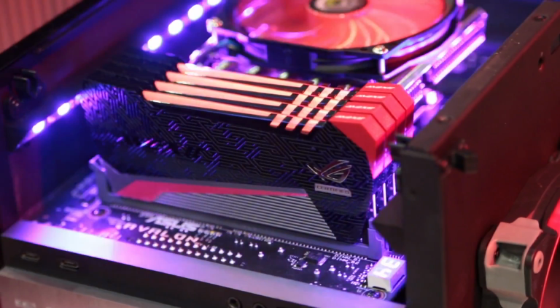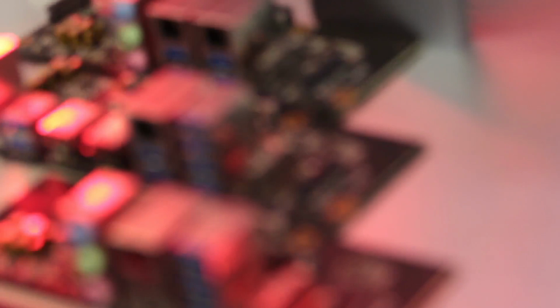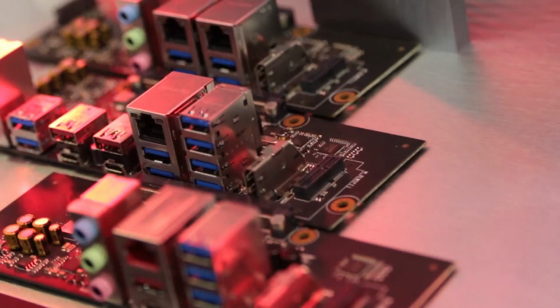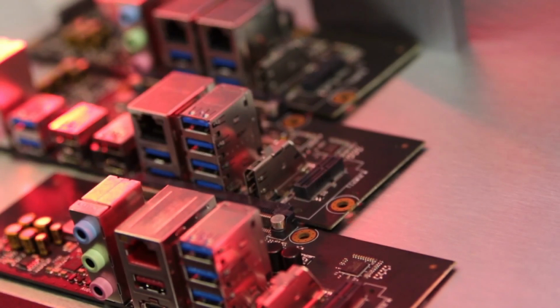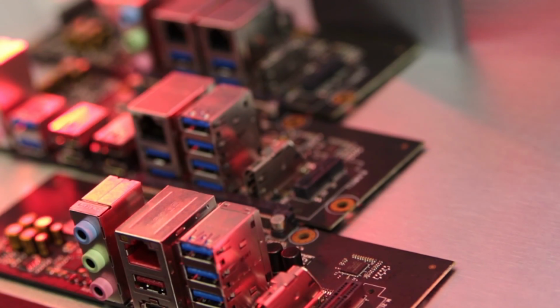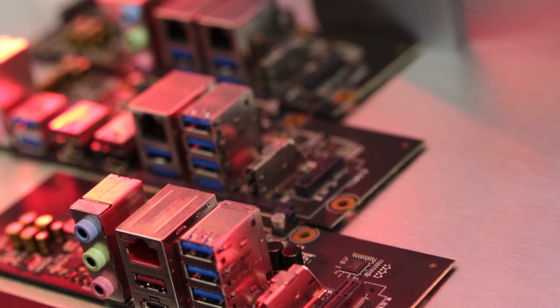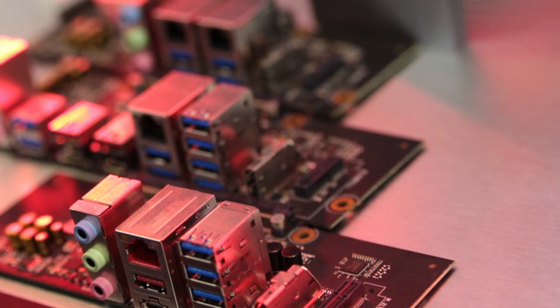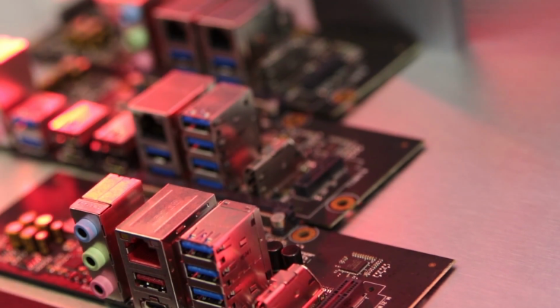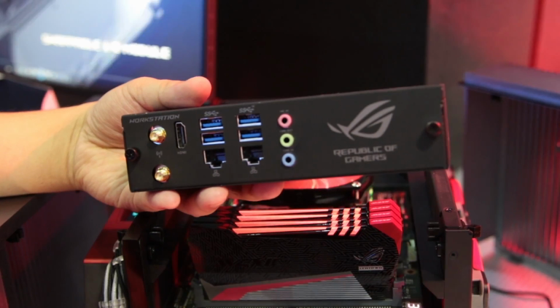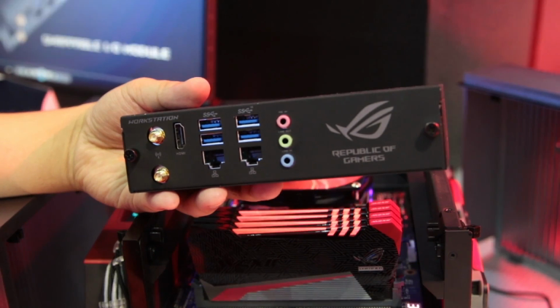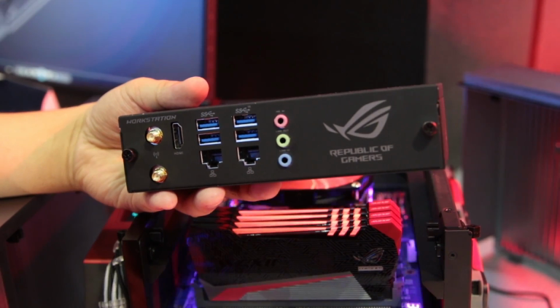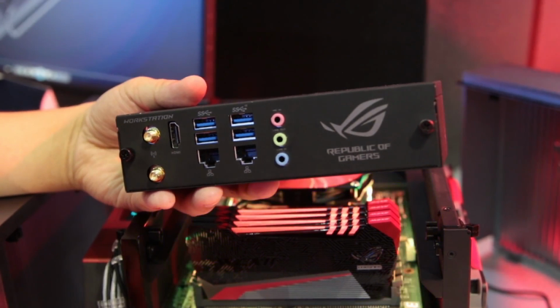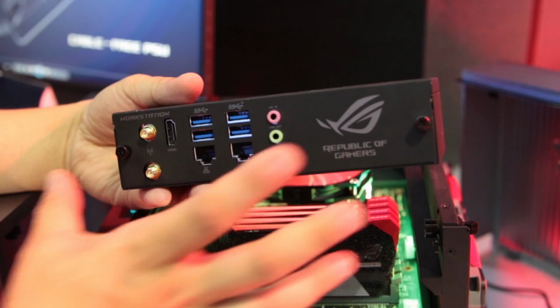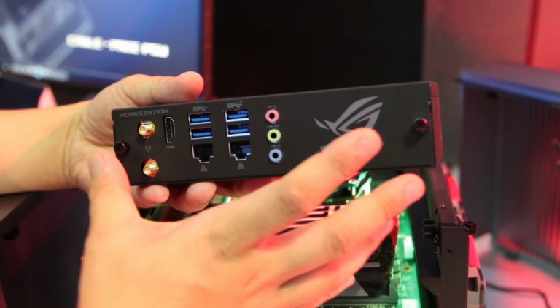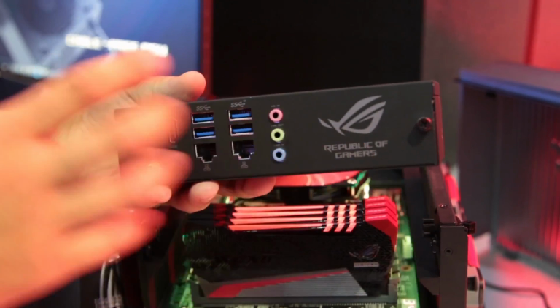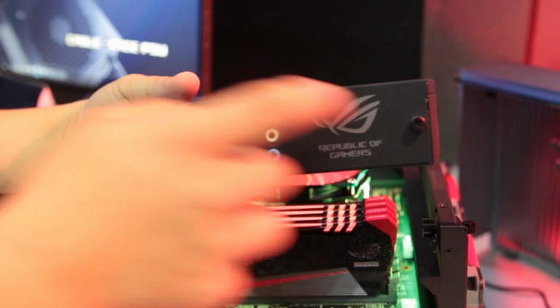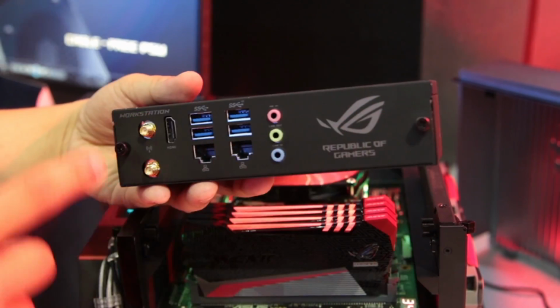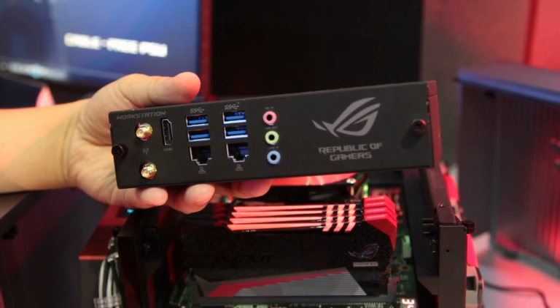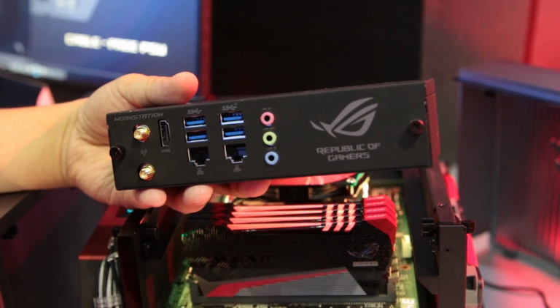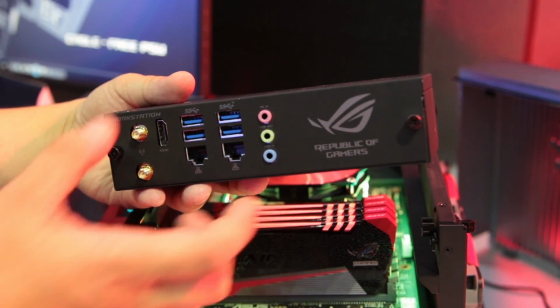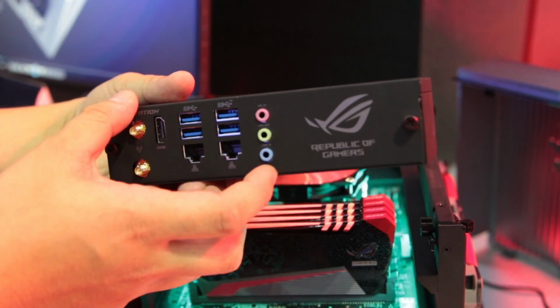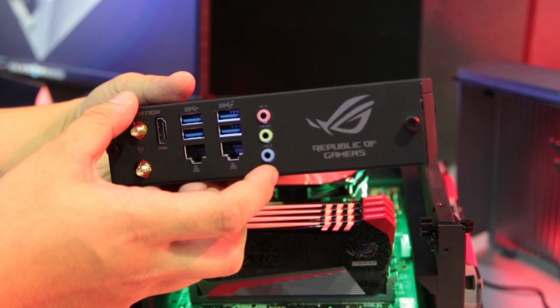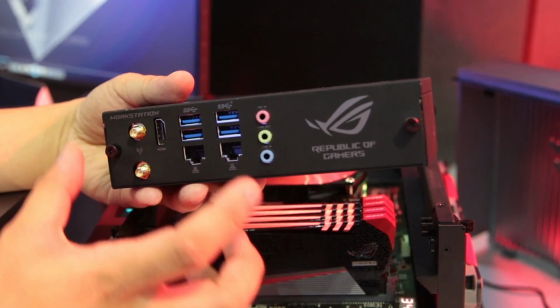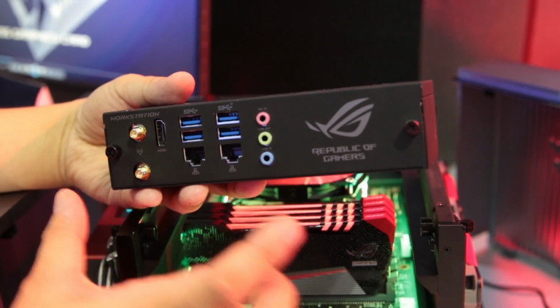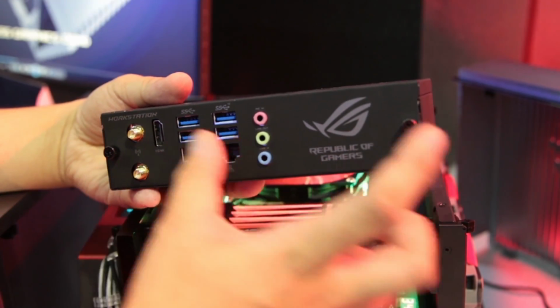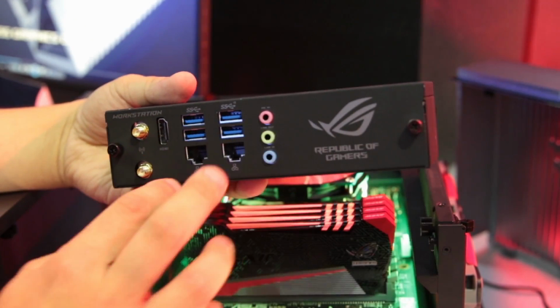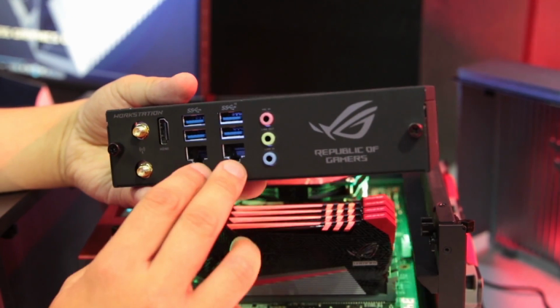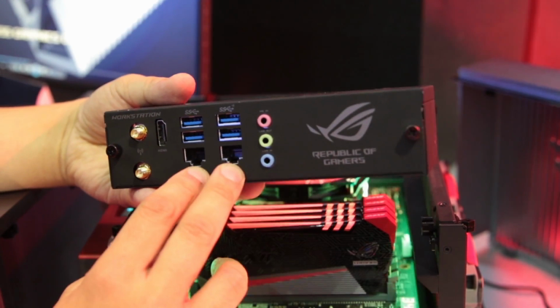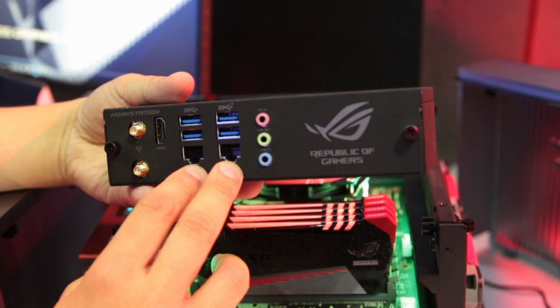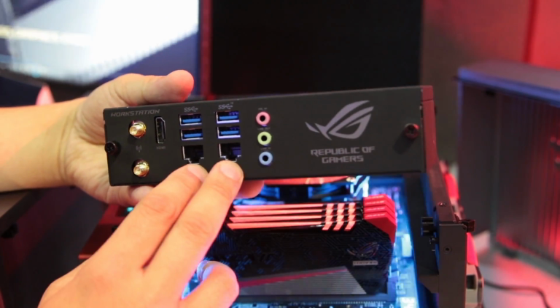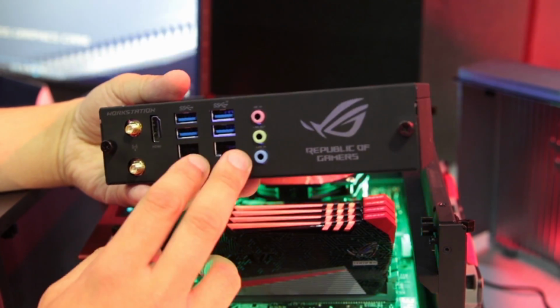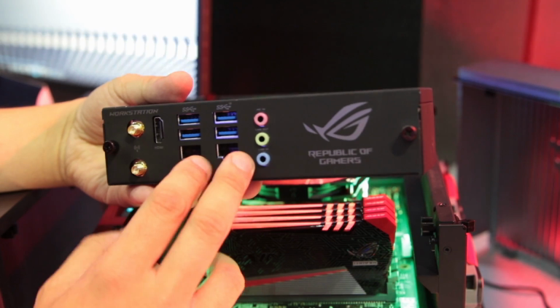What you have on the back is swappable IO modules that allow you to pick the connectivity options that are best for you. This is the workstation module, and what it features is dual LAN on the front, which is nice to have.